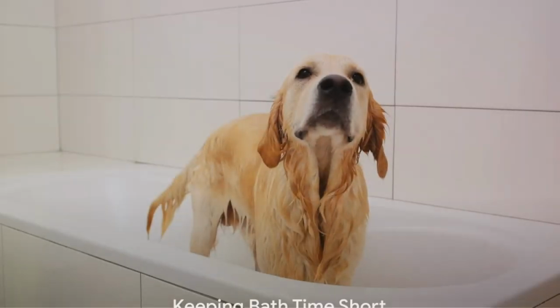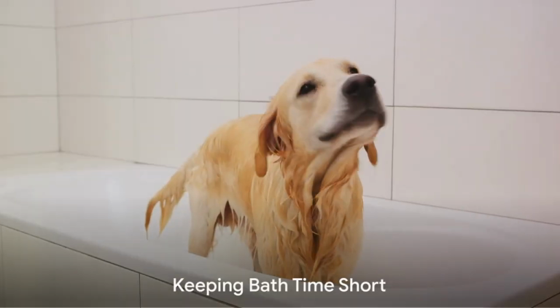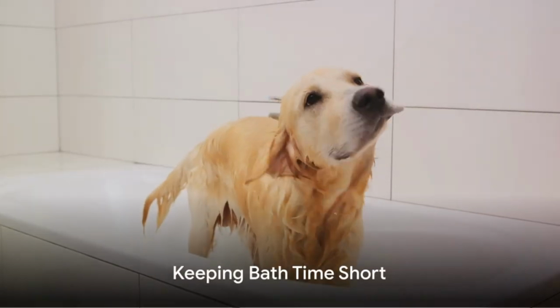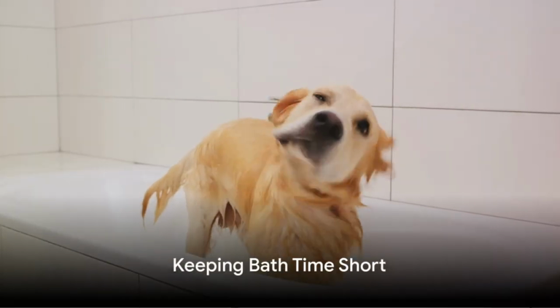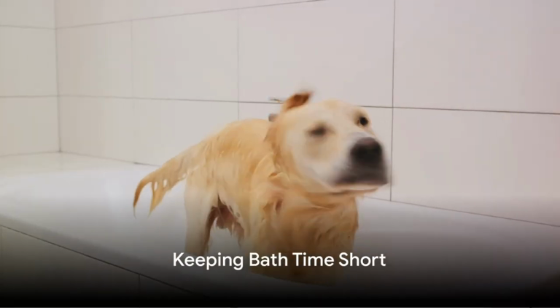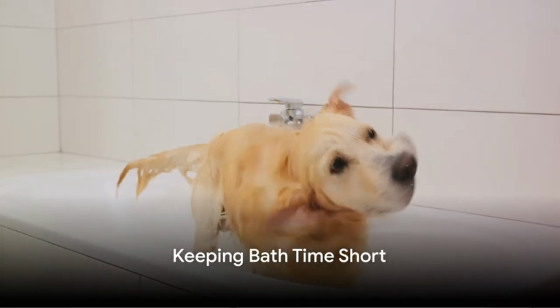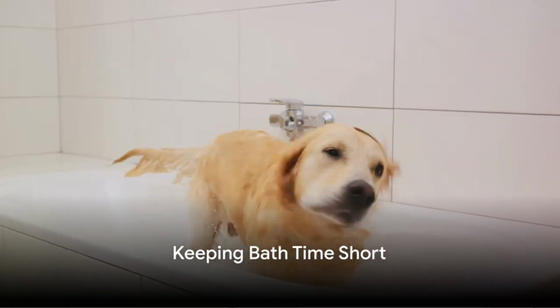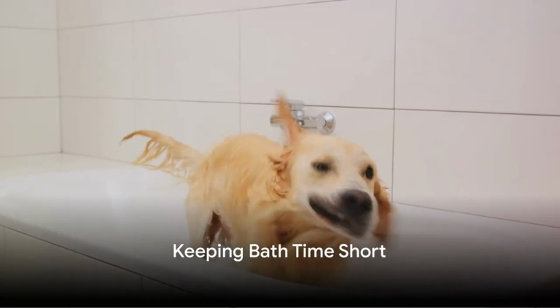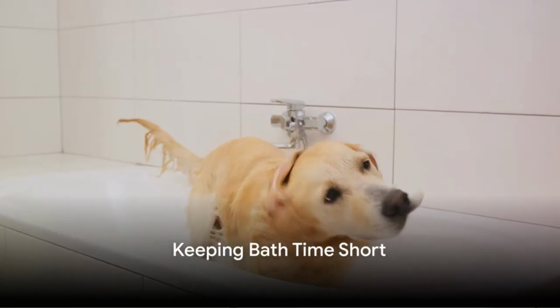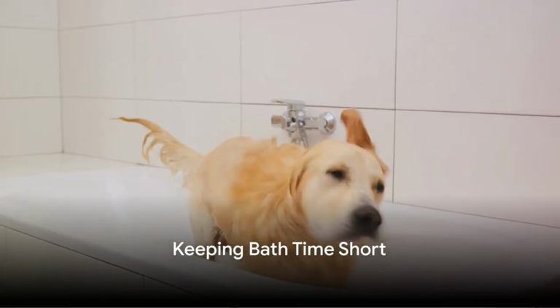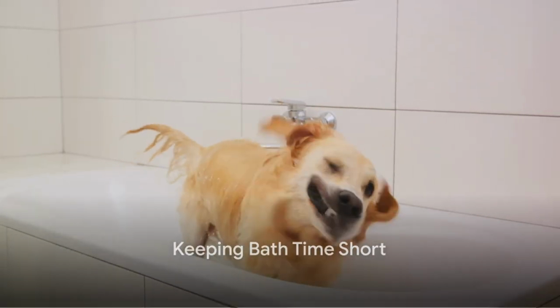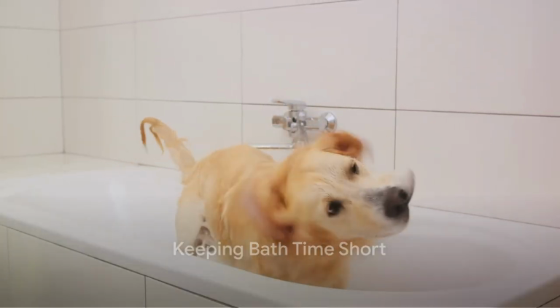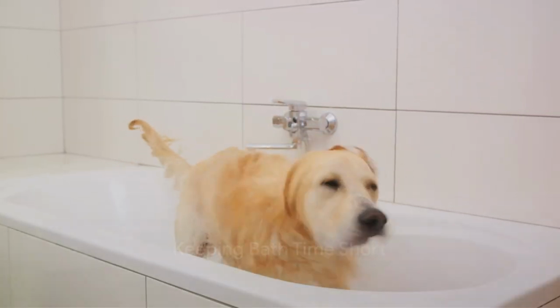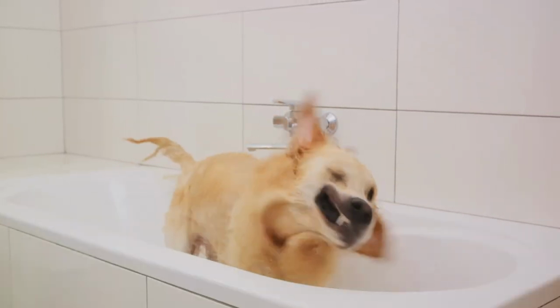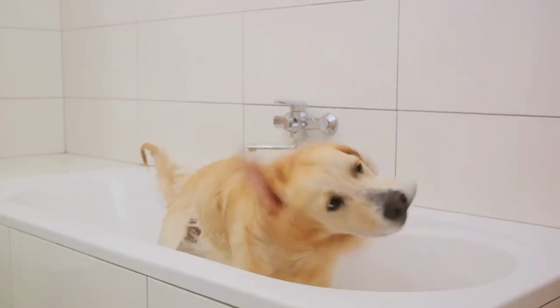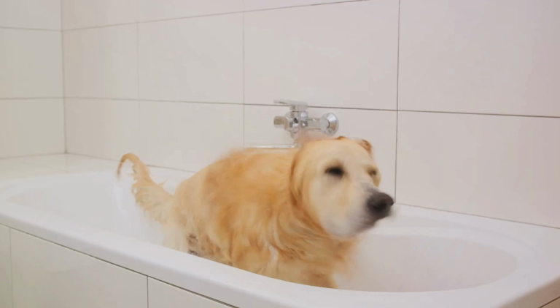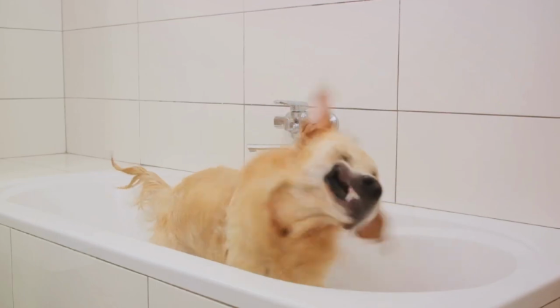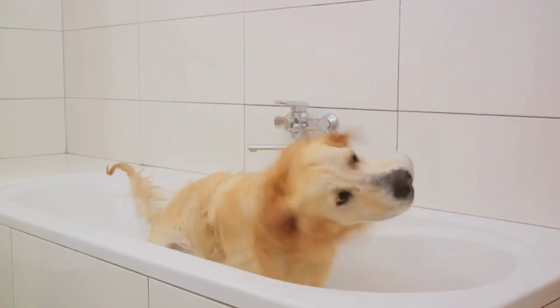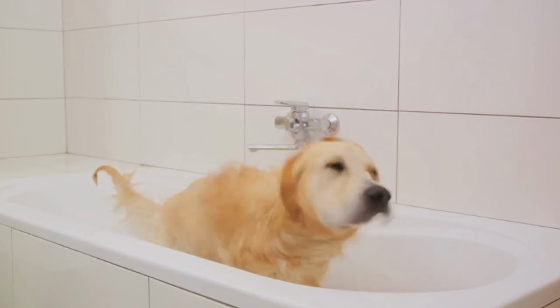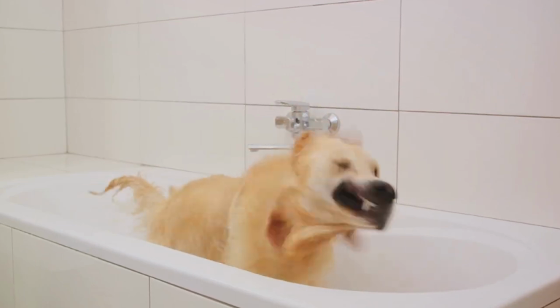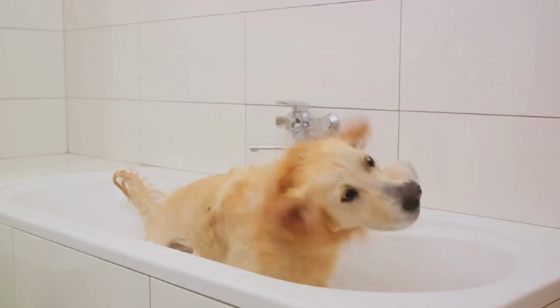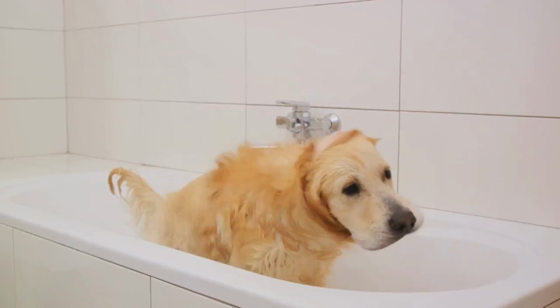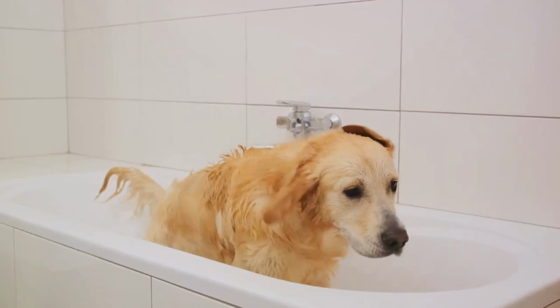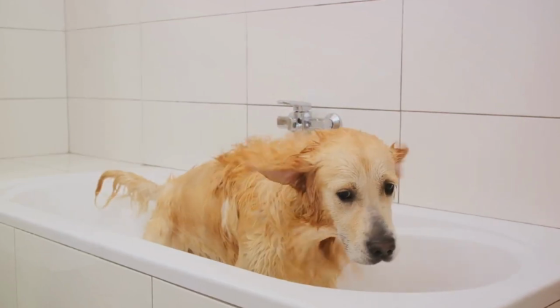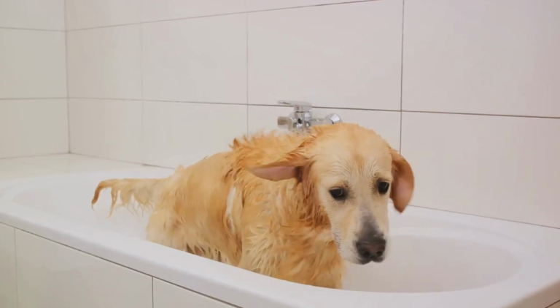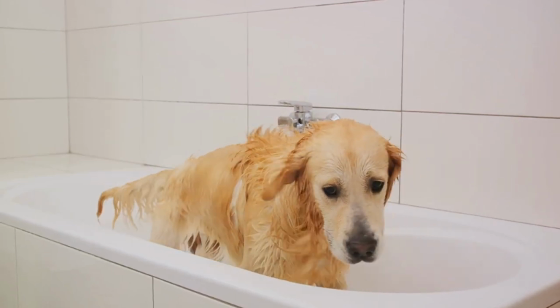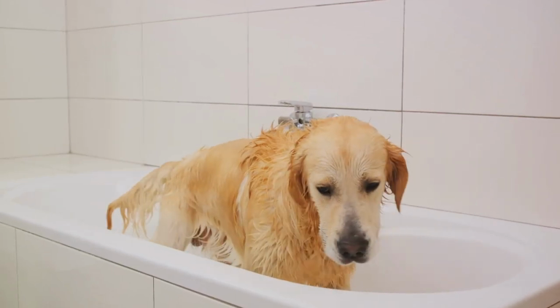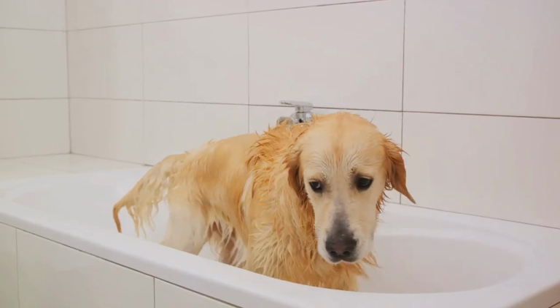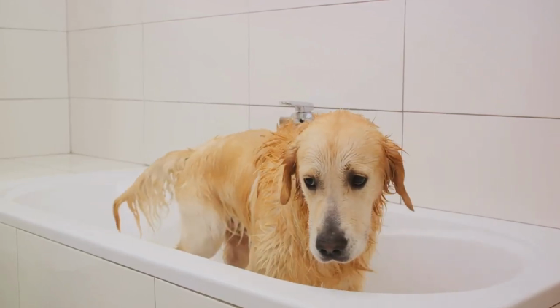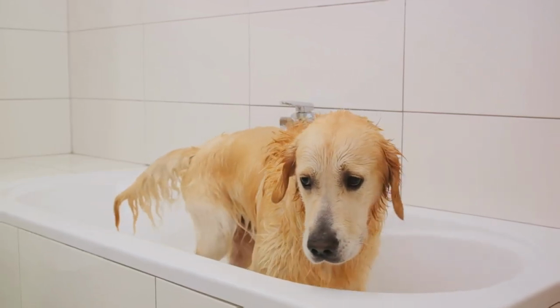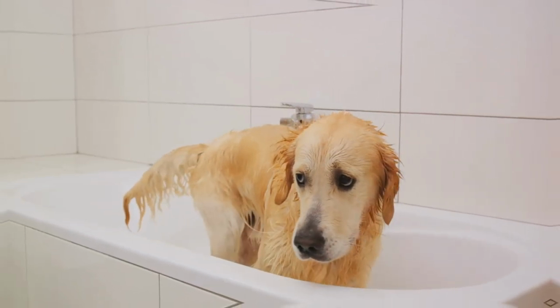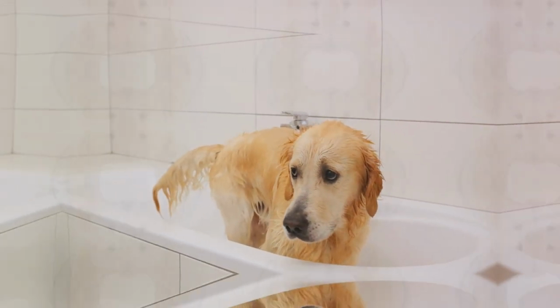It's important to keep bath time short. A quick rinse, a gentle scrub and another swift rinse is all you need. The less time your dog spends in the tub, the less stressful it will be.